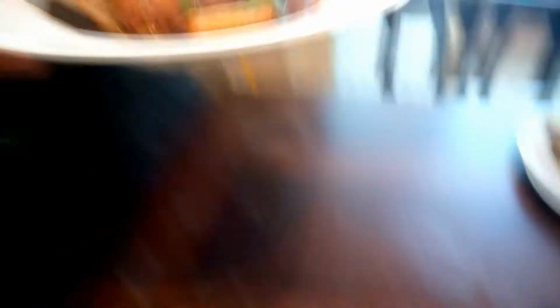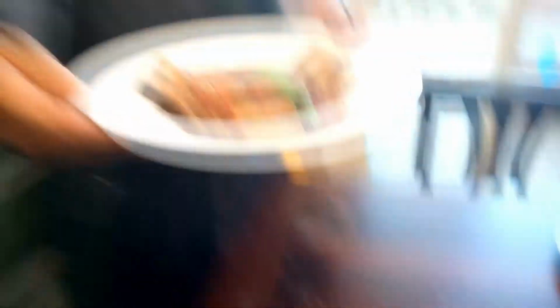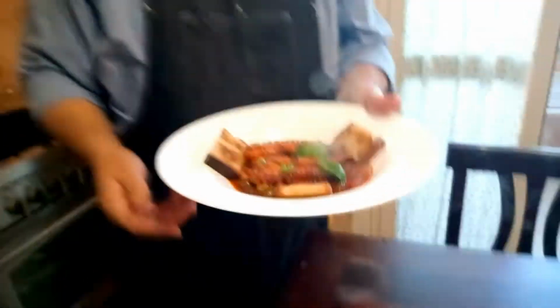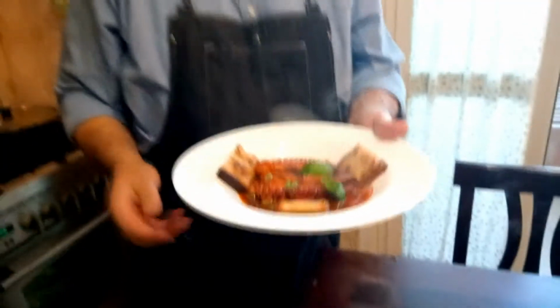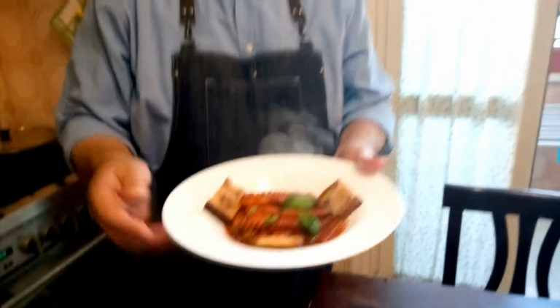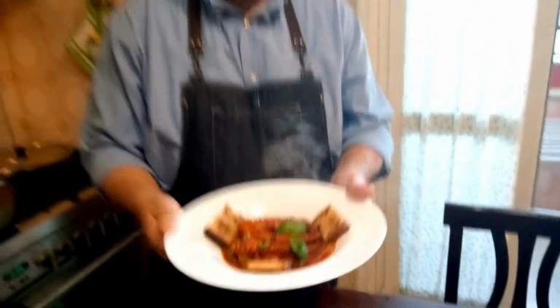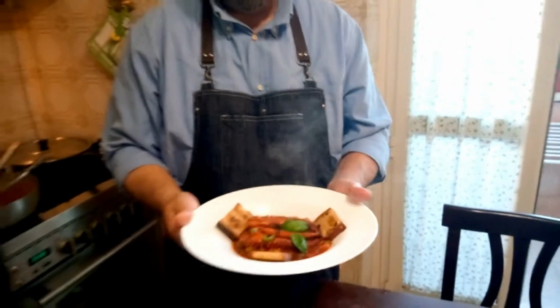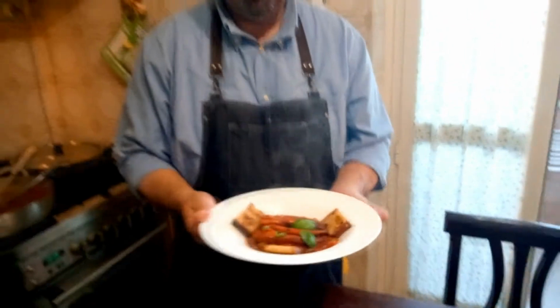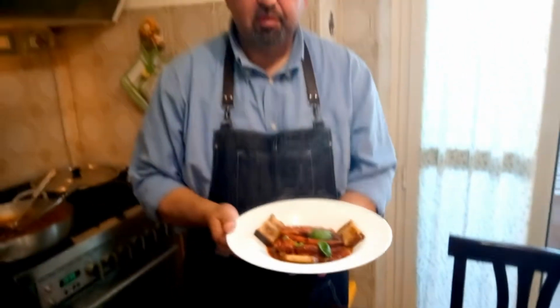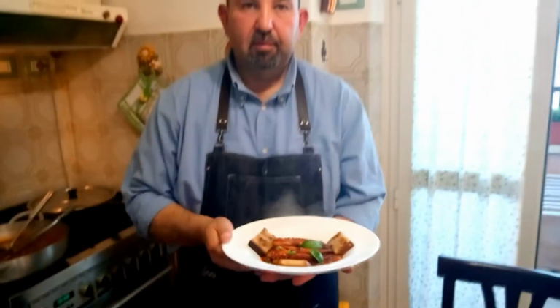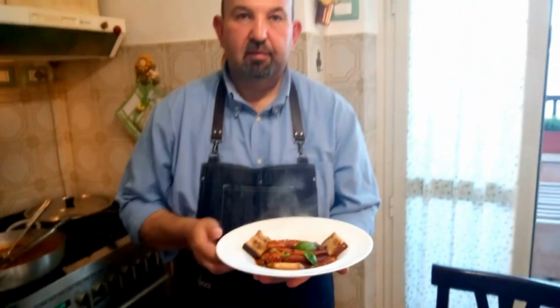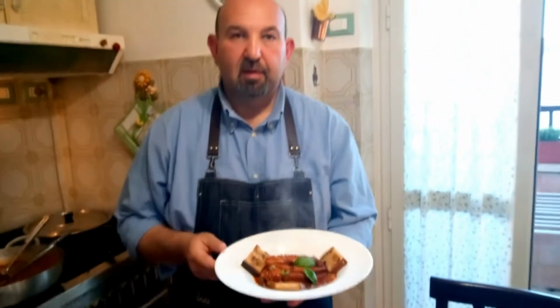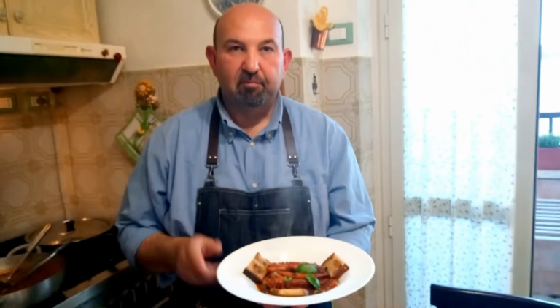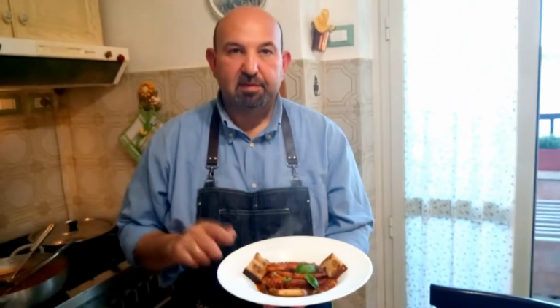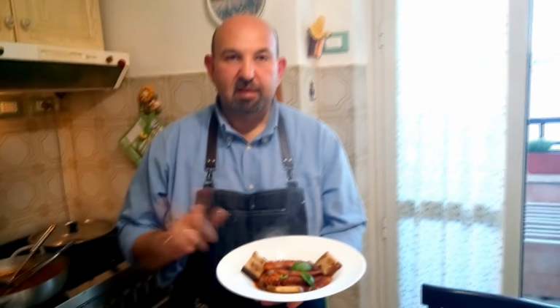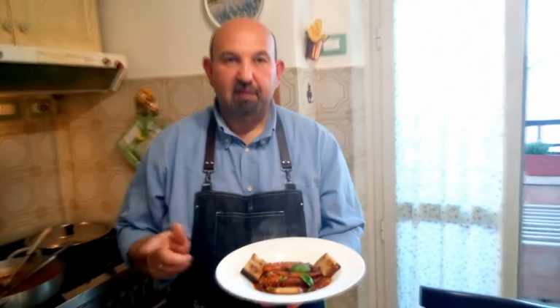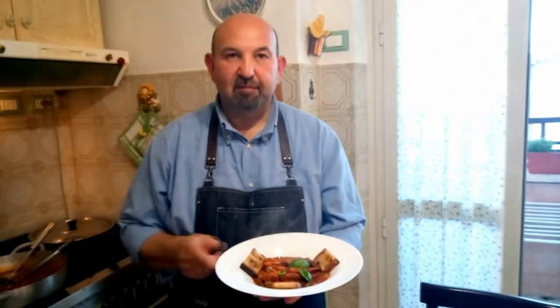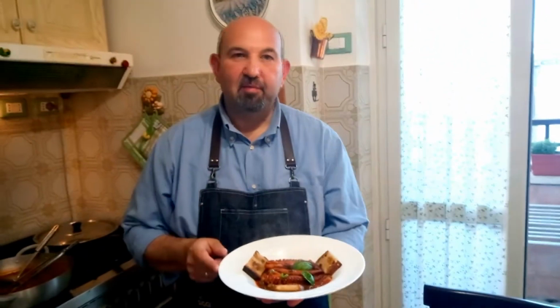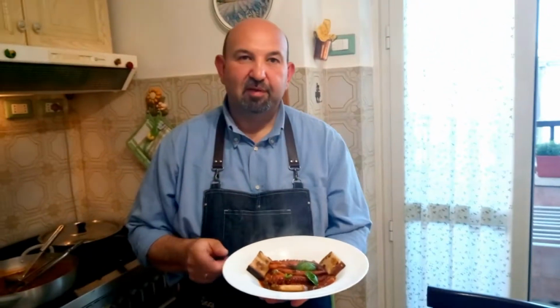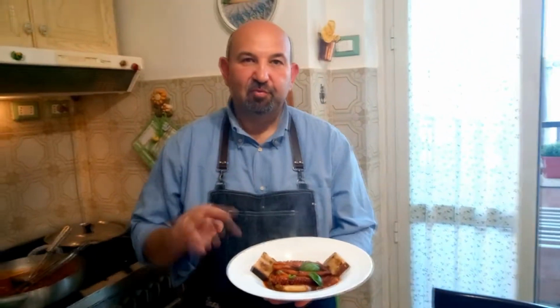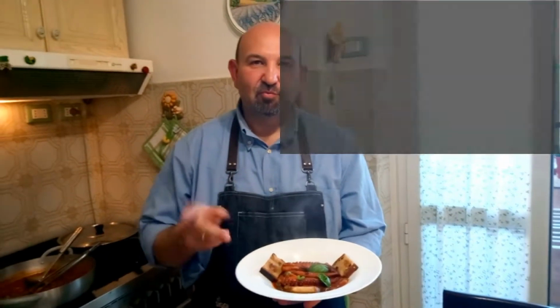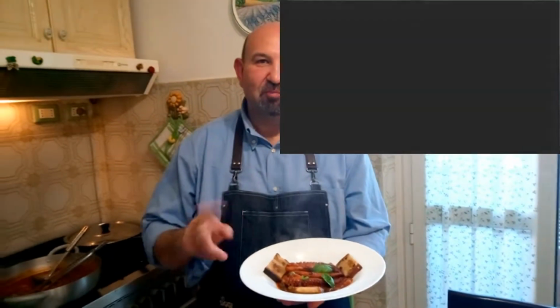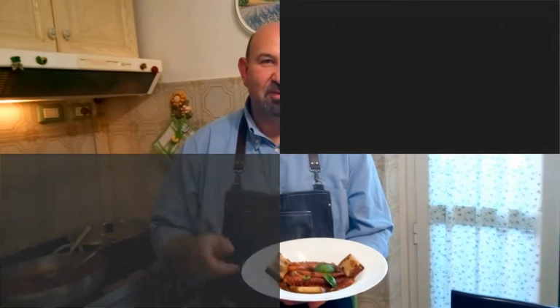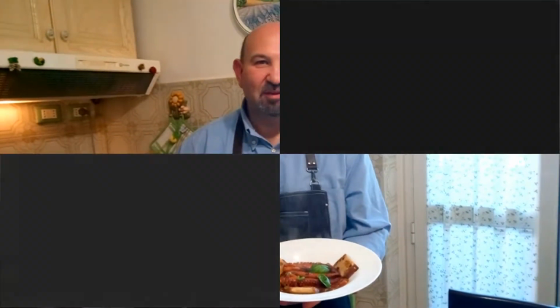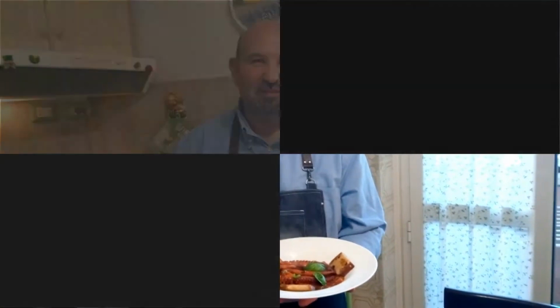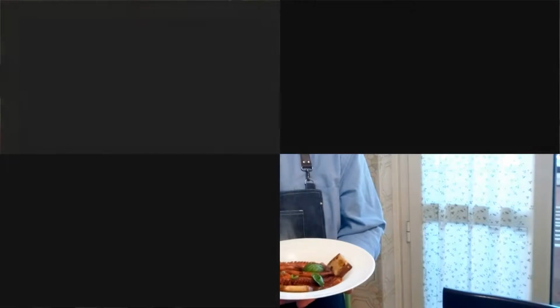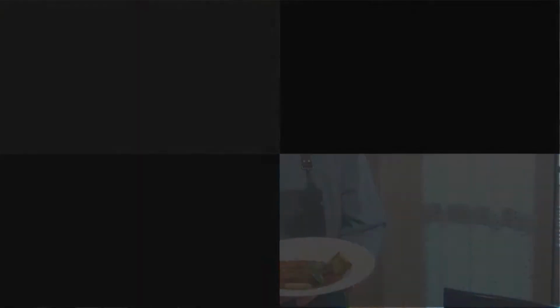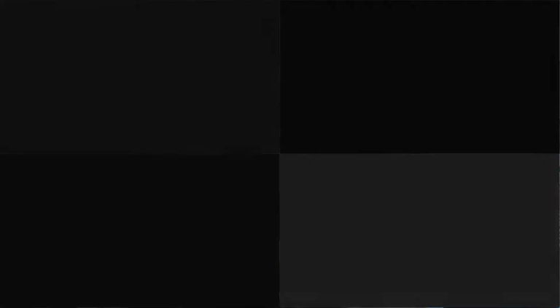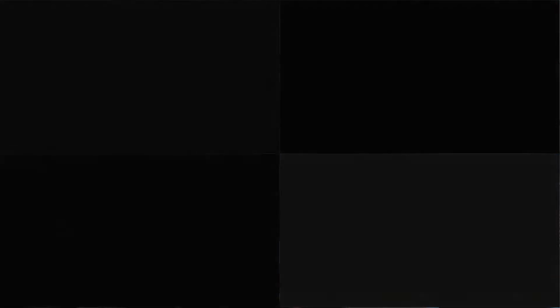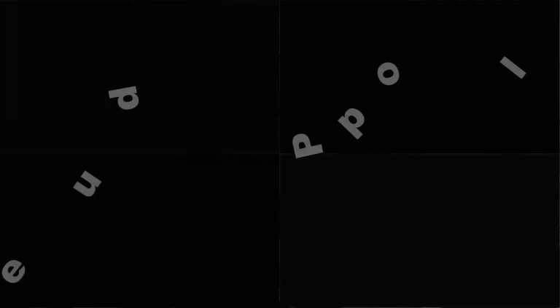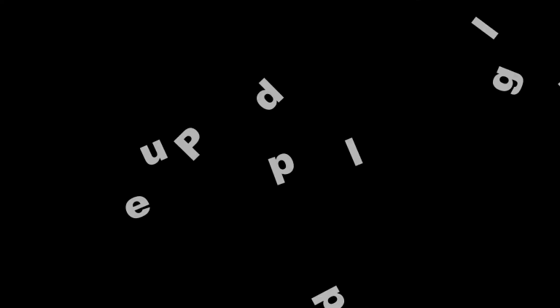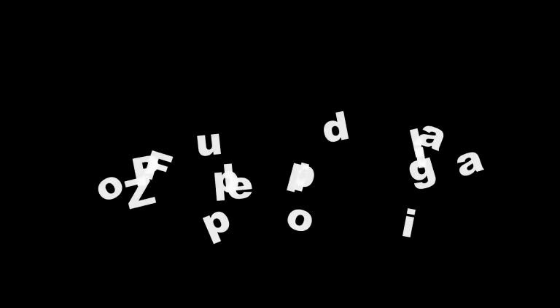Amici, ecco due piatti con il polpo. Questa sera abbiamo fatto un doppio video. Buonasera a tutti e buona giornata. Grazie a tutti.